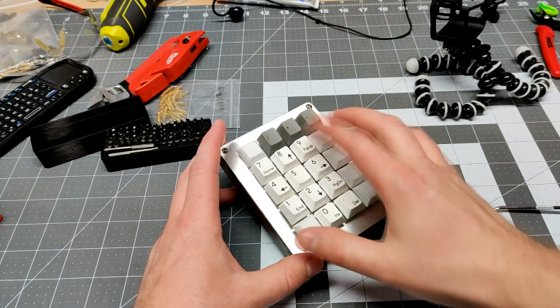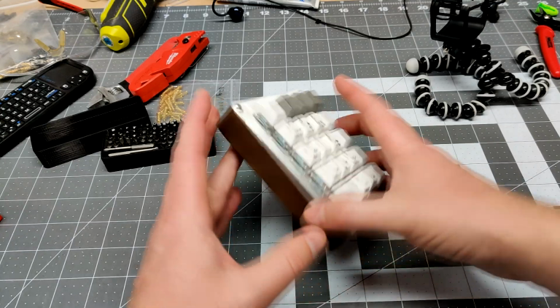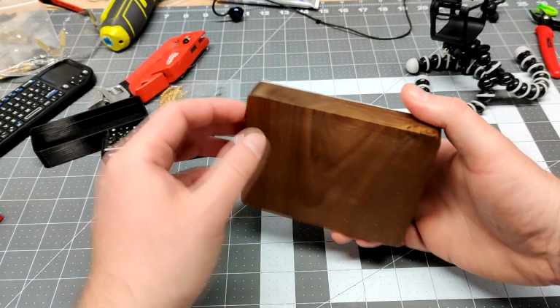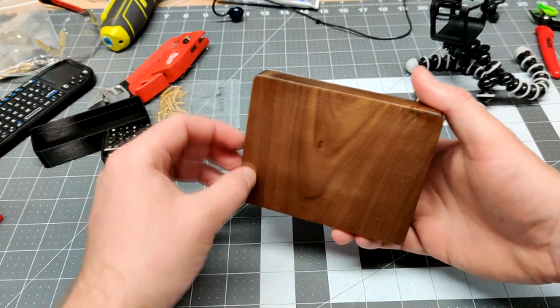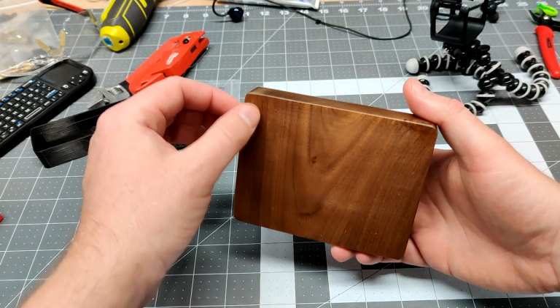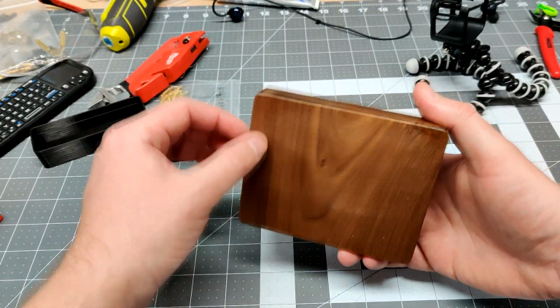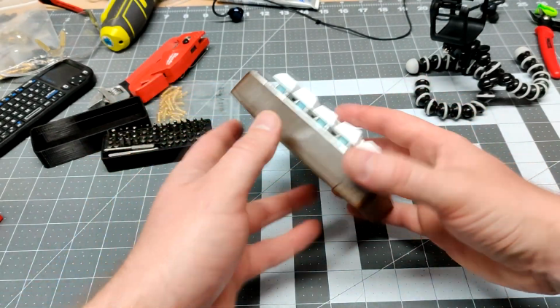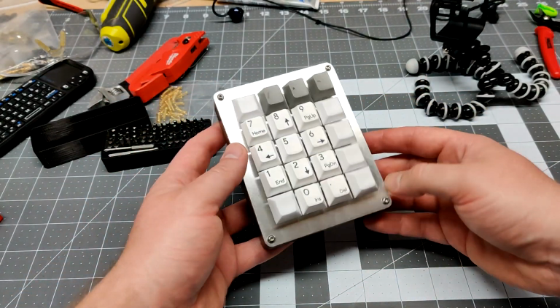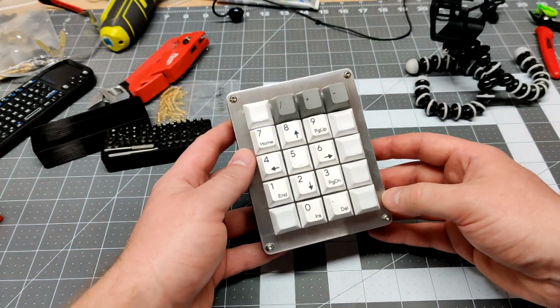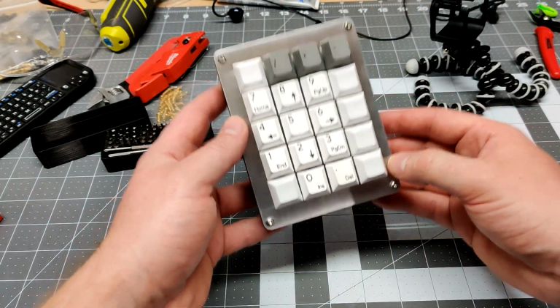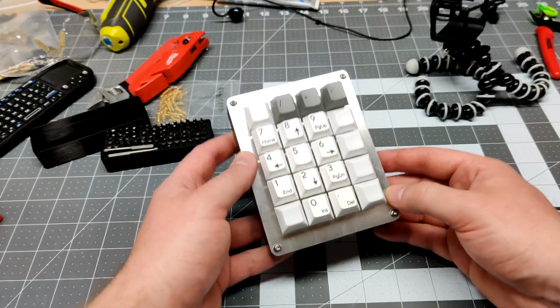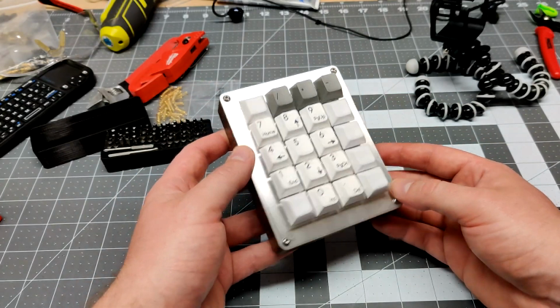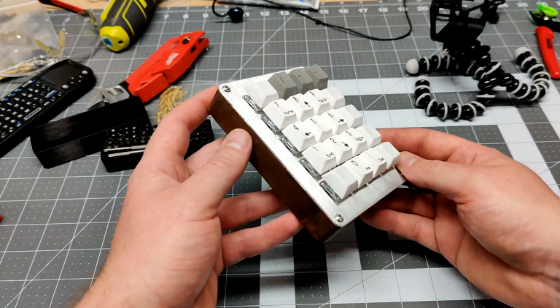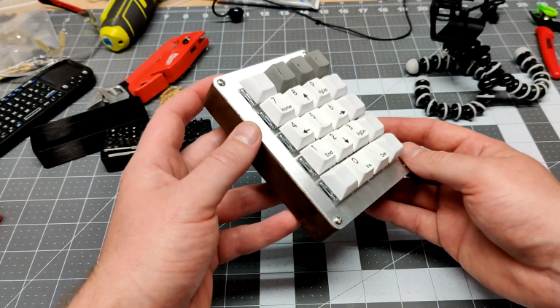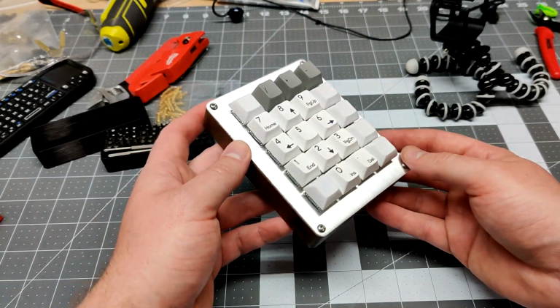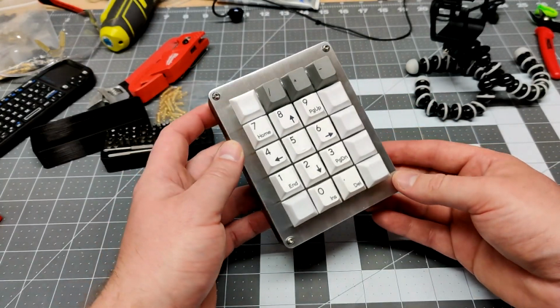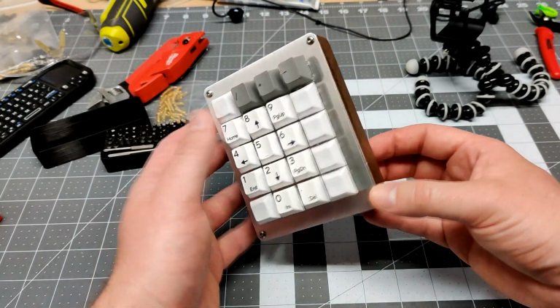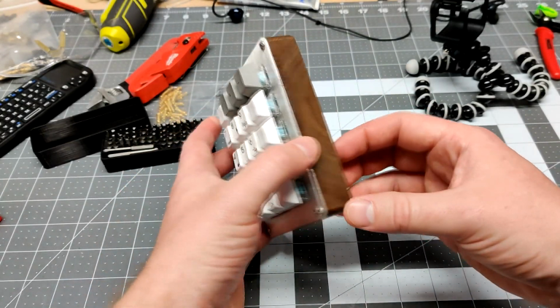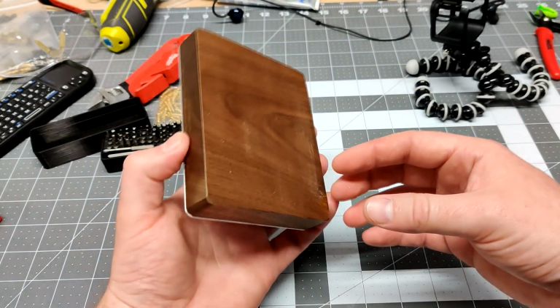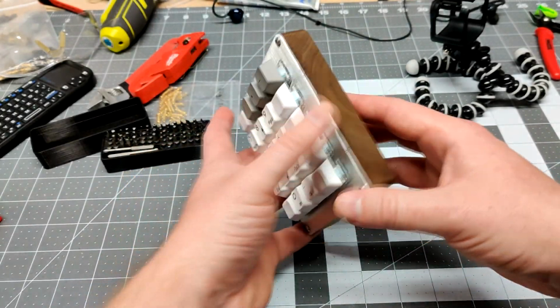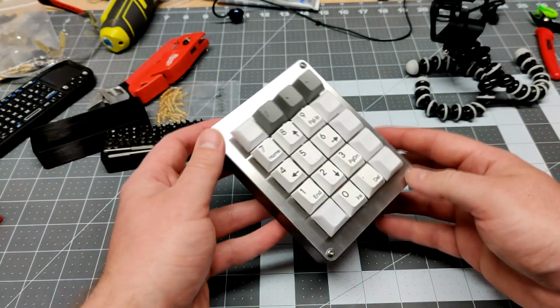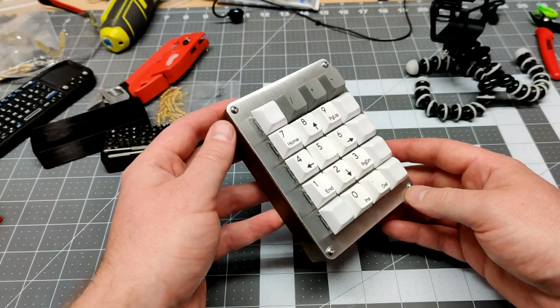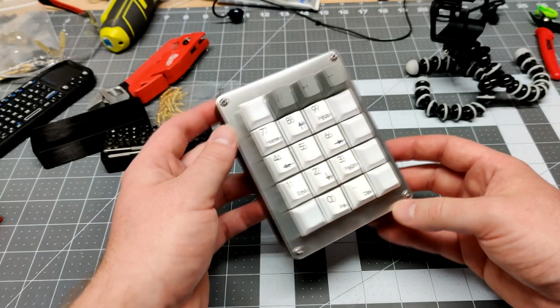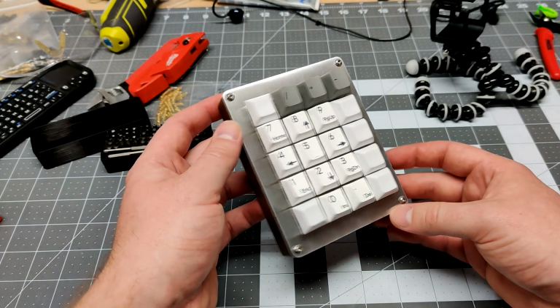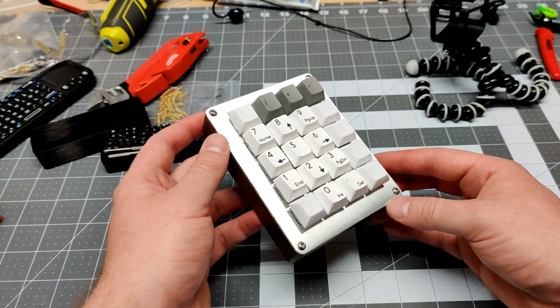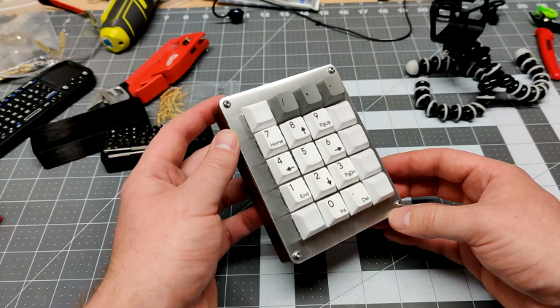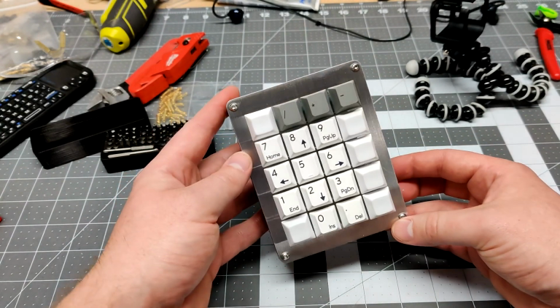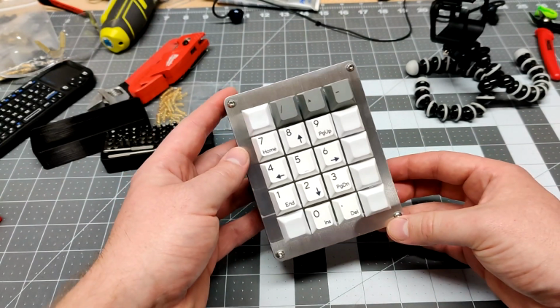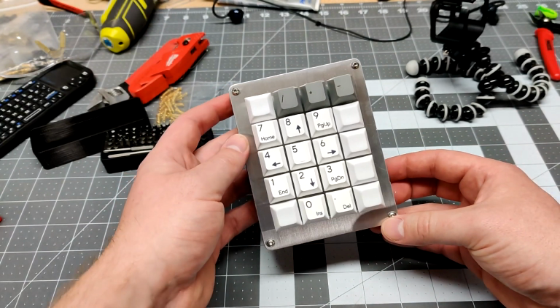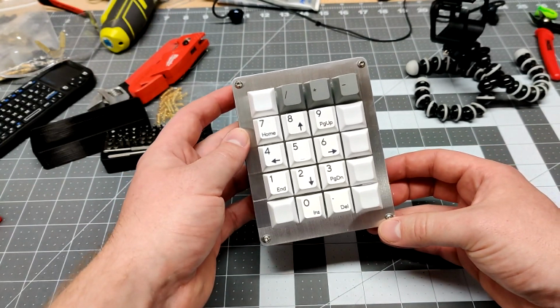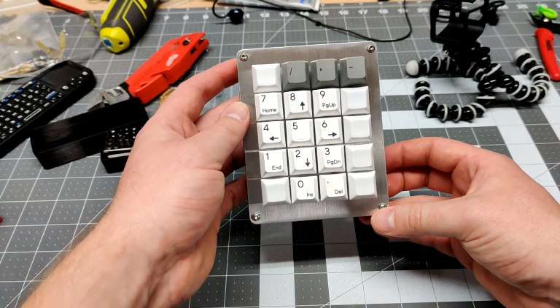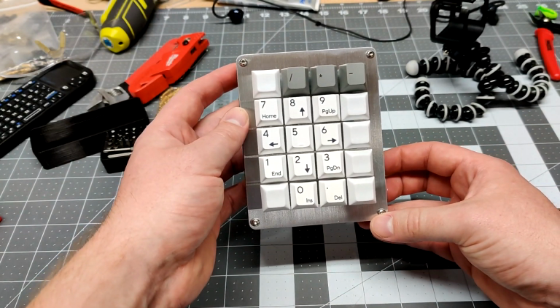That is no problem at all — I might print something to angle it up. If you made it this far, thank you for watching! Feel free to subscribe if you like. I hope to do more projects like this in the future, and we will see you around. Thanks!